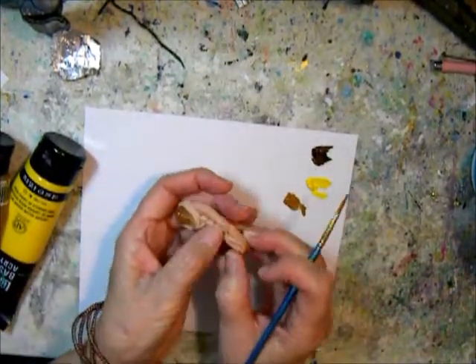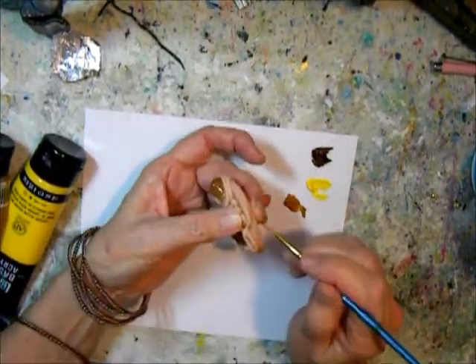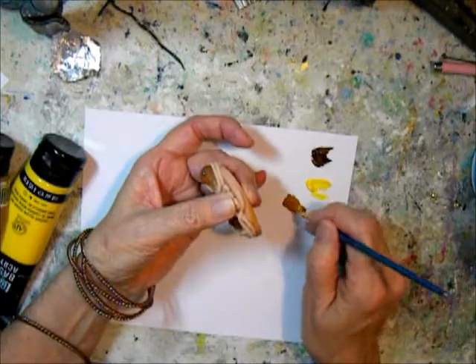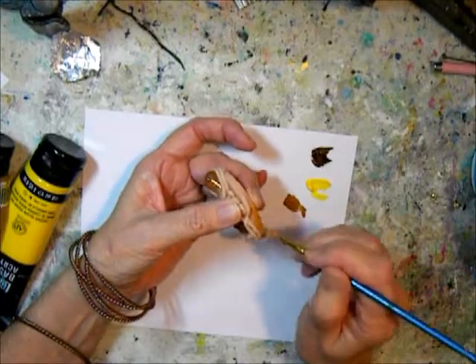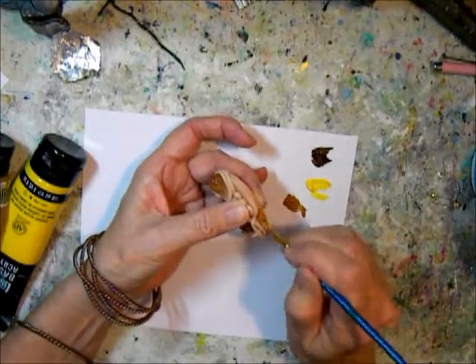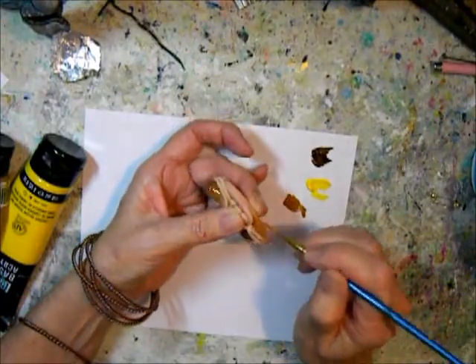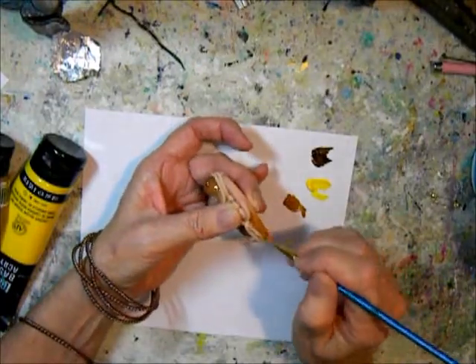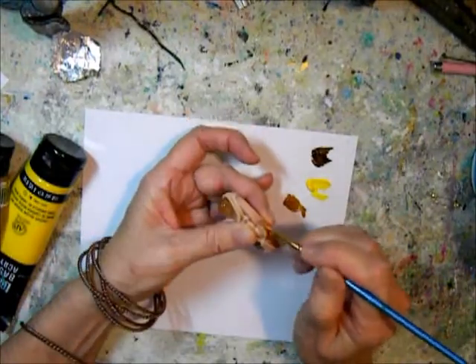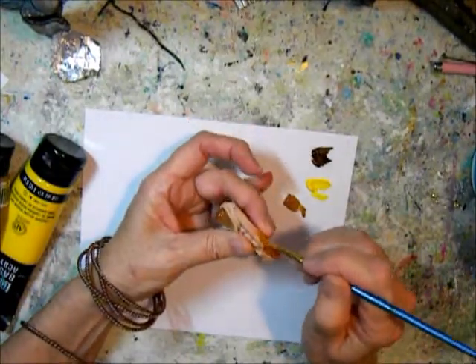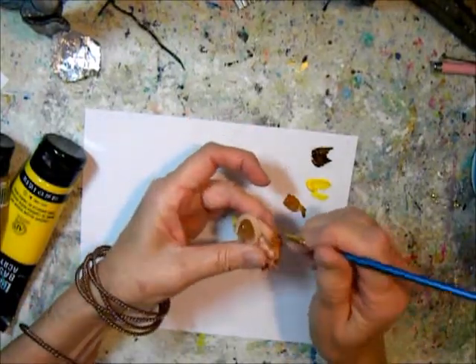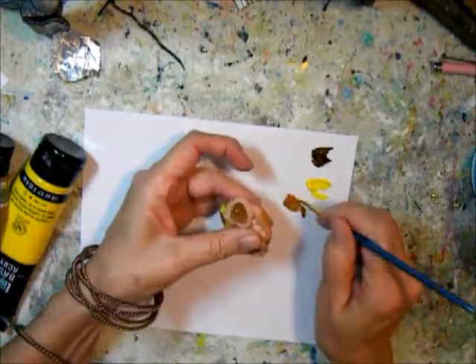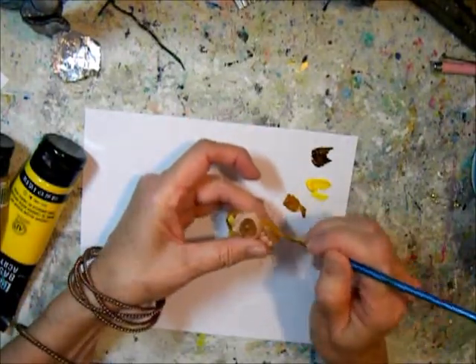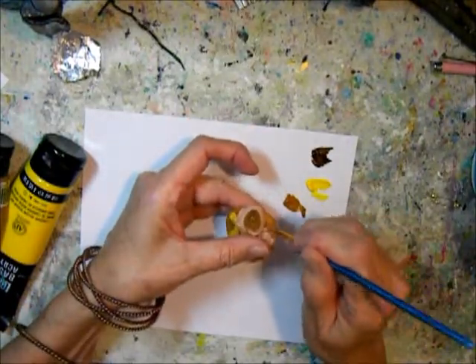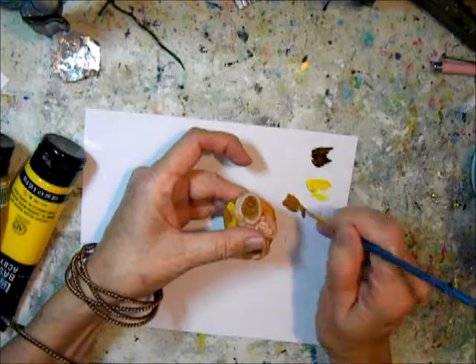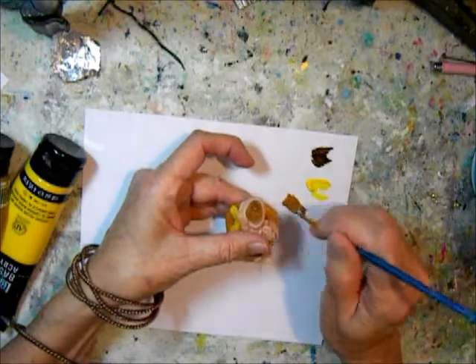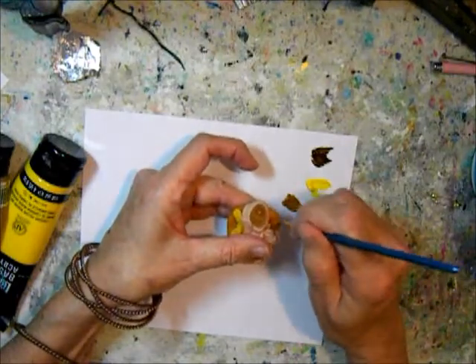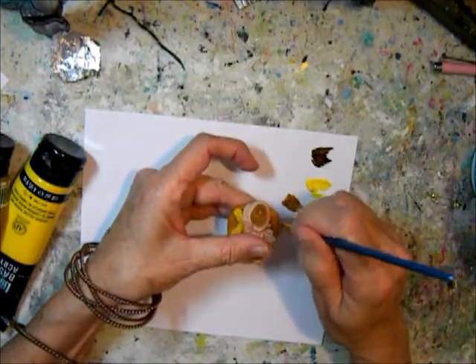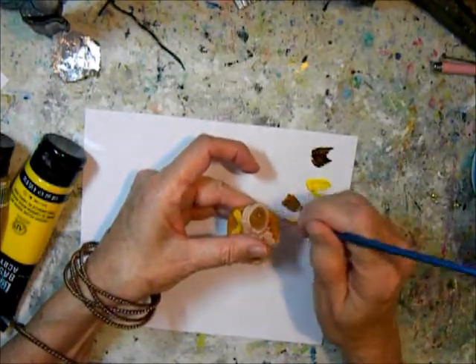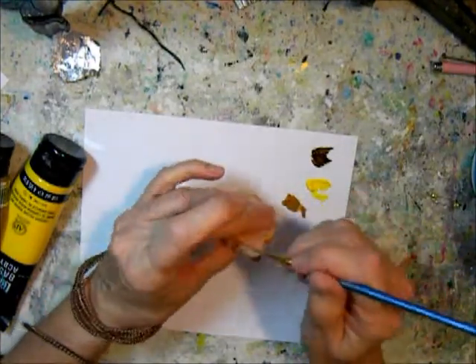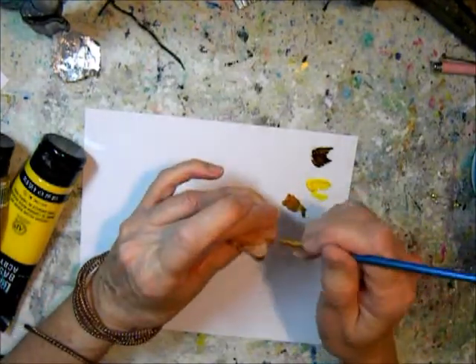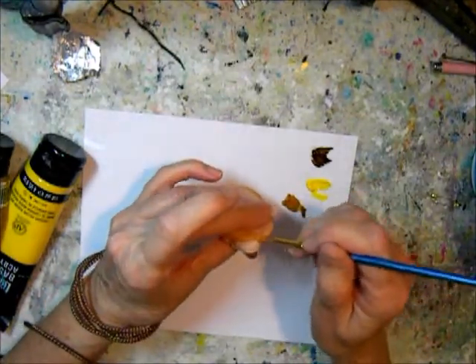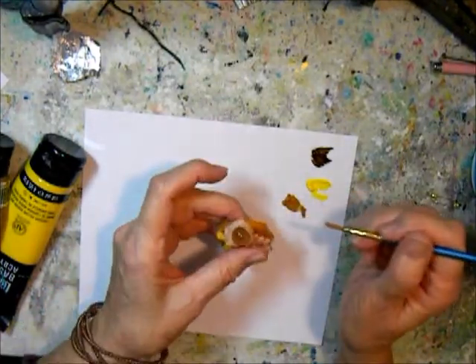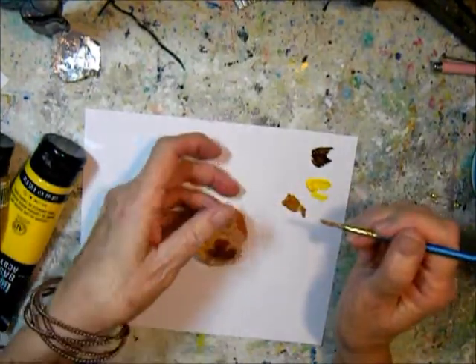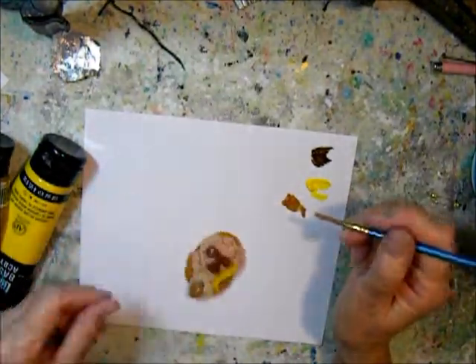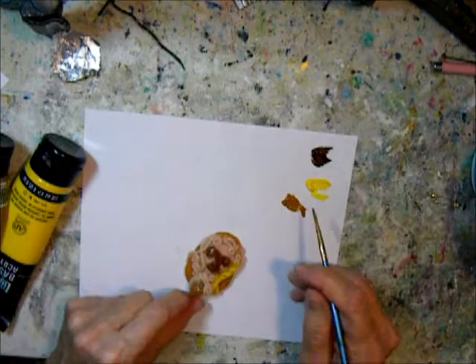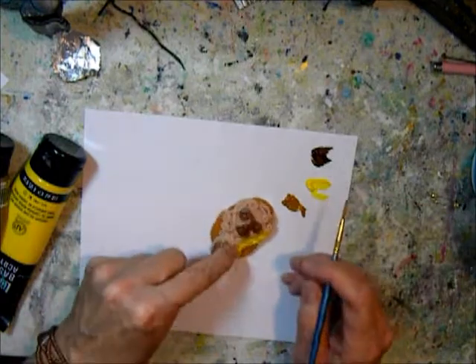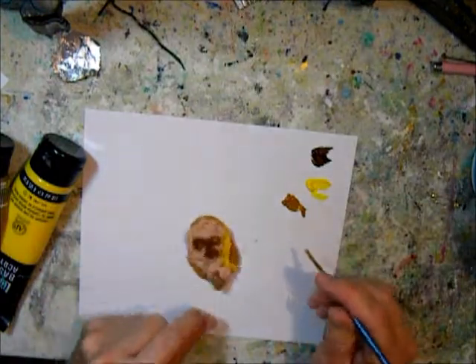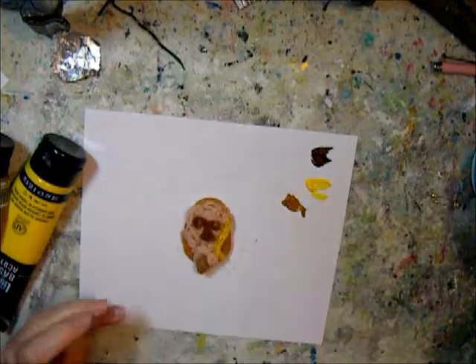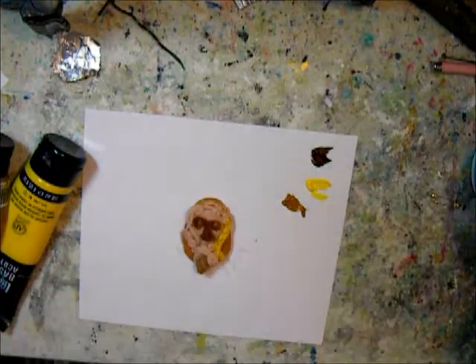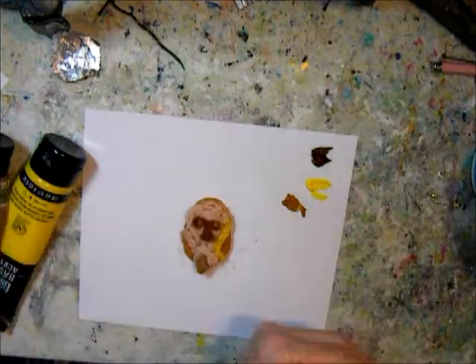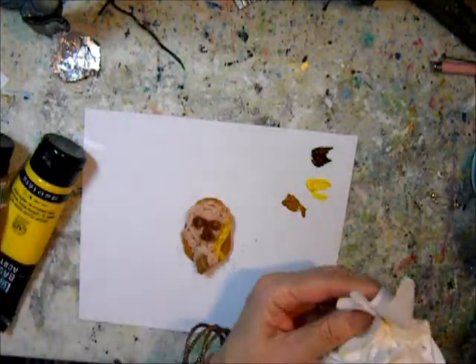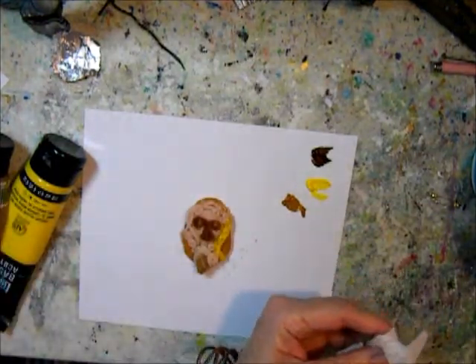I decided to go with earthy tones — like little branches and twigs in green. The background here is burnt sienna.